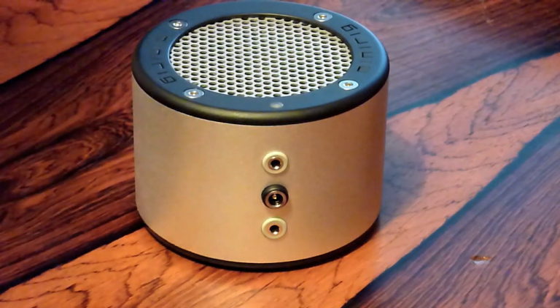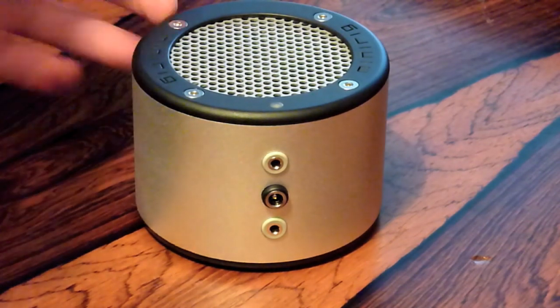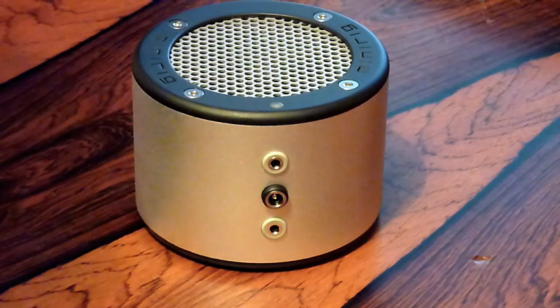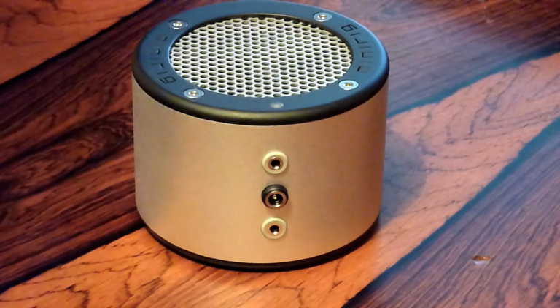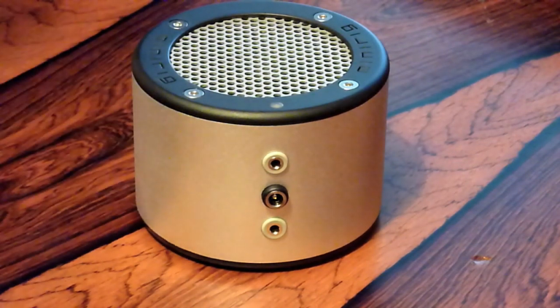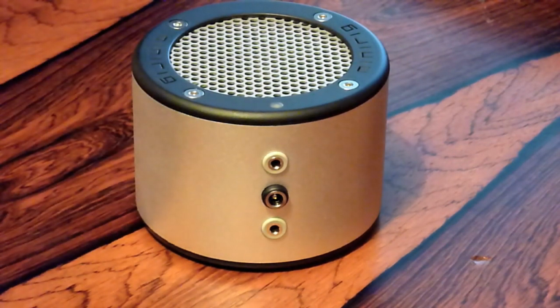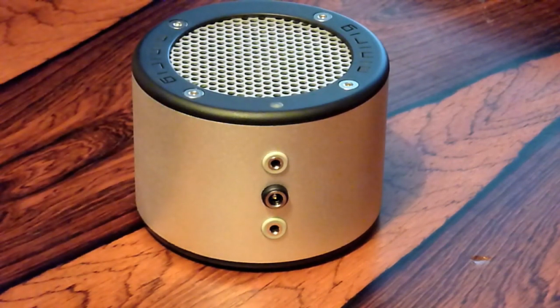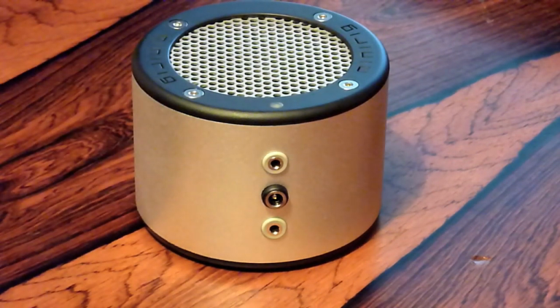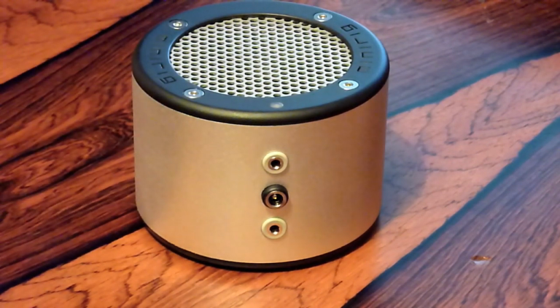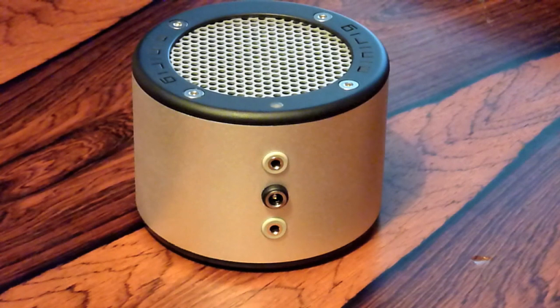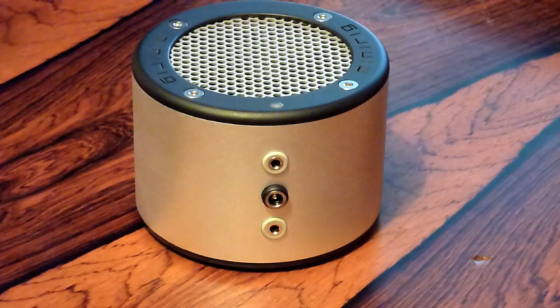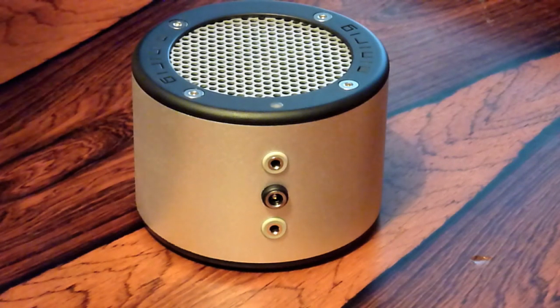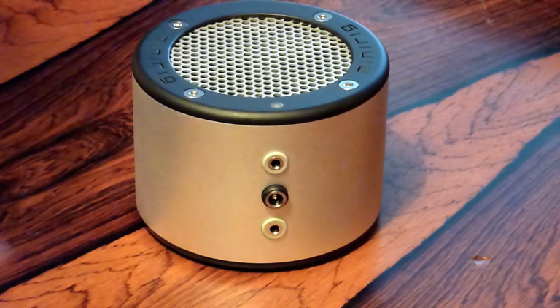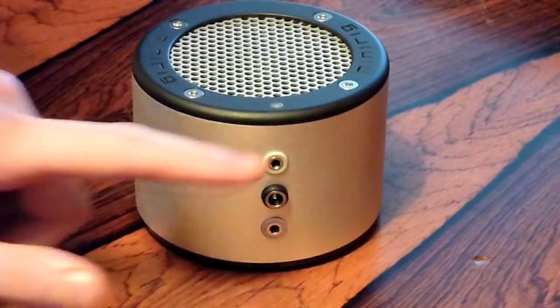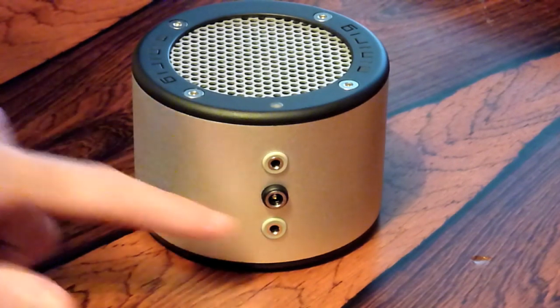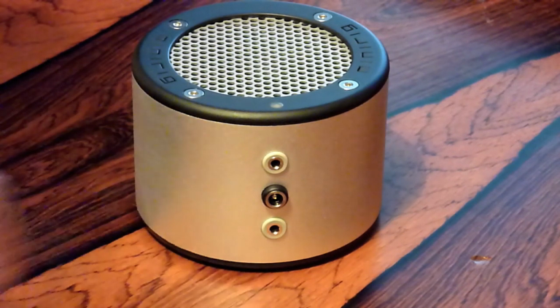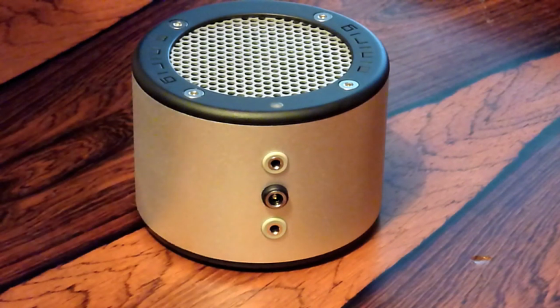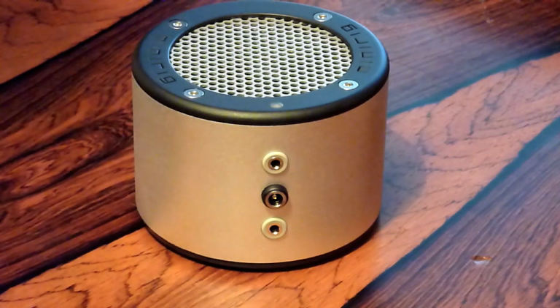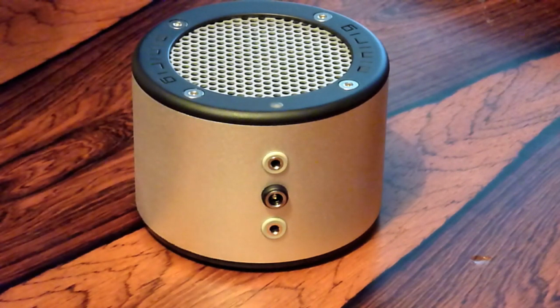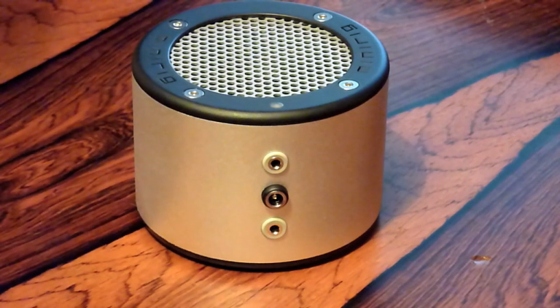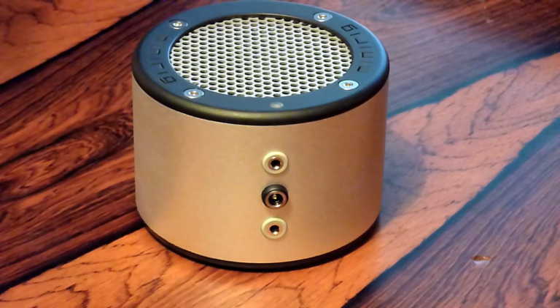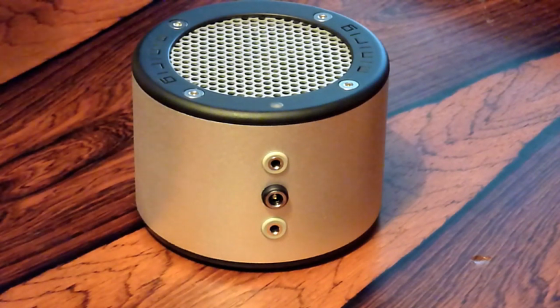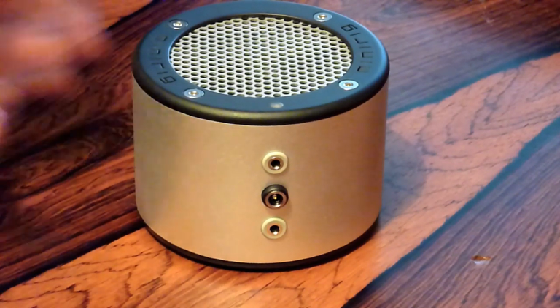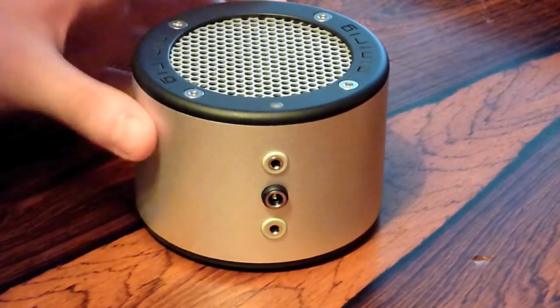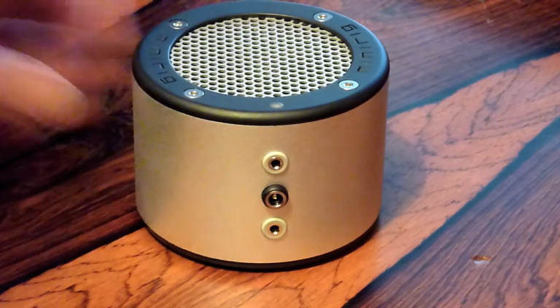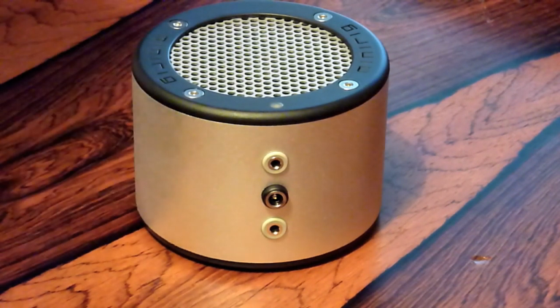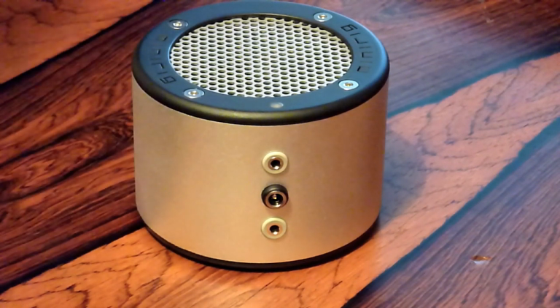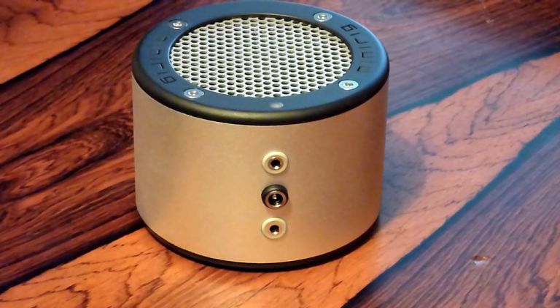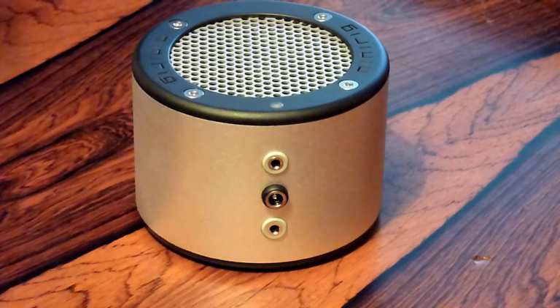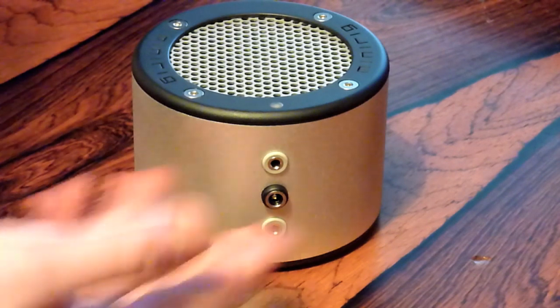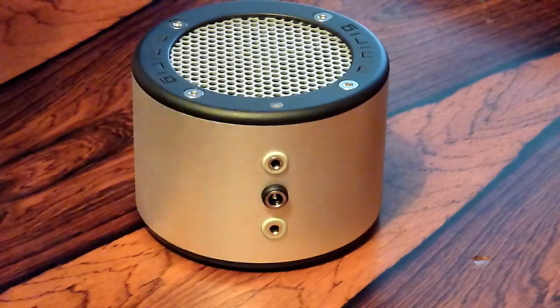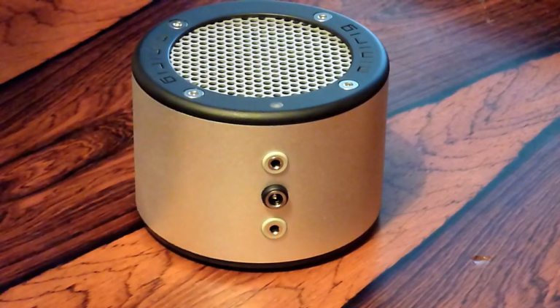So battery life on this thing — you will get 50 hours of battery life if you use it on the low gain input, which is very impressive for a product of this size. And of course it's rechargeable.